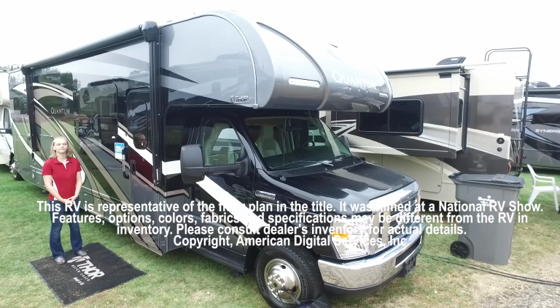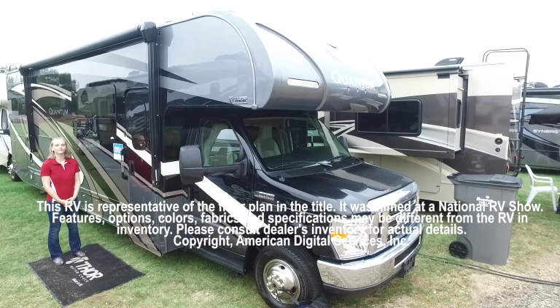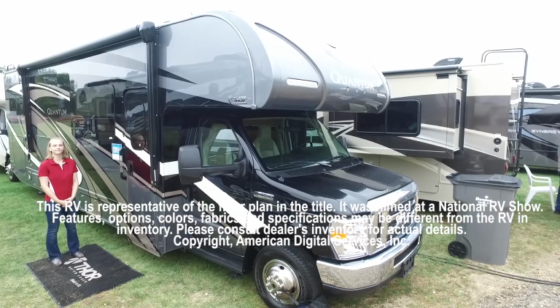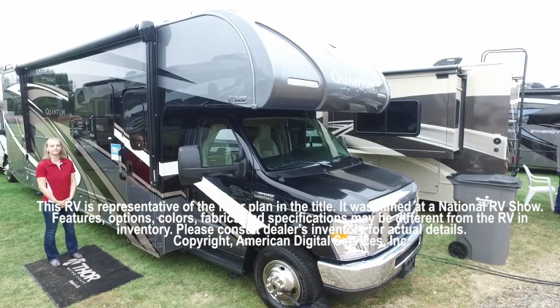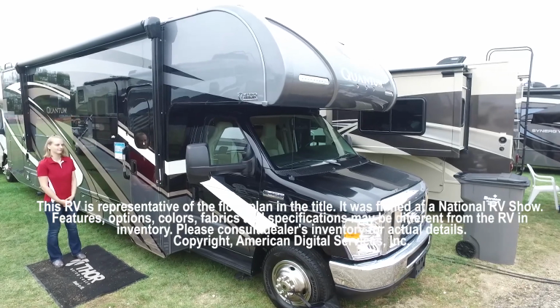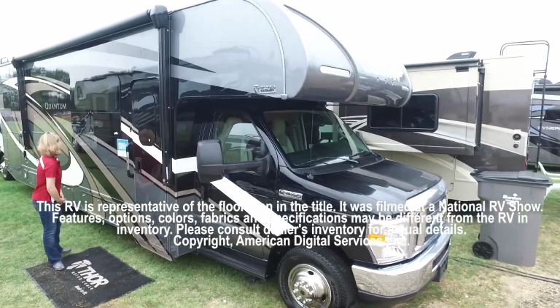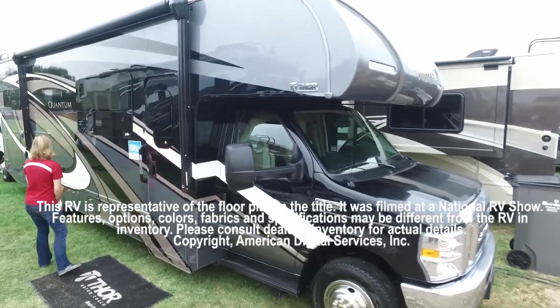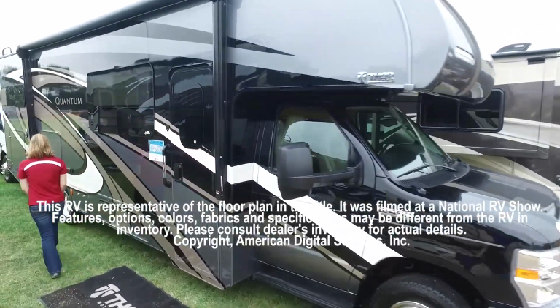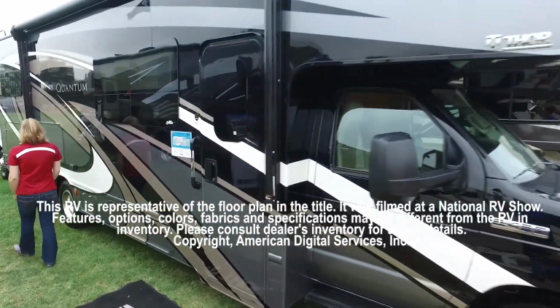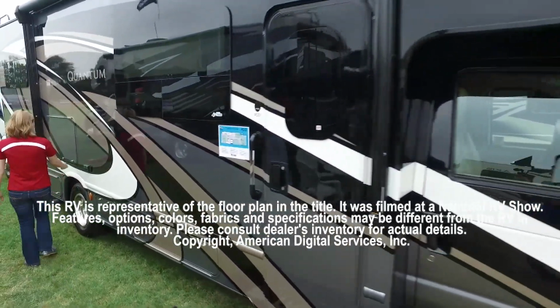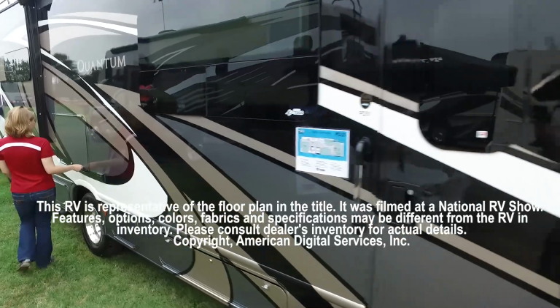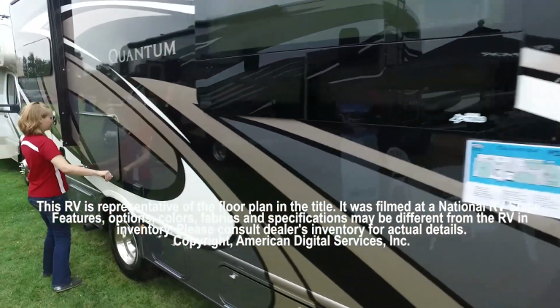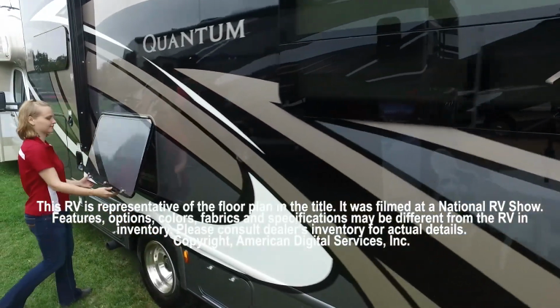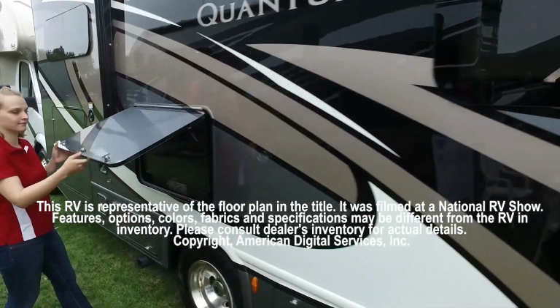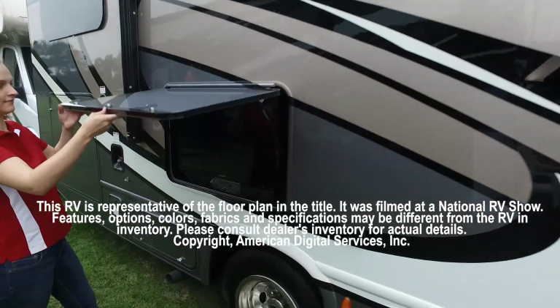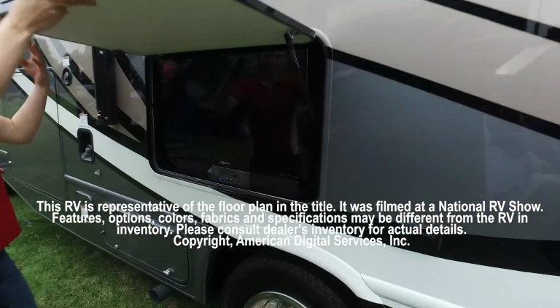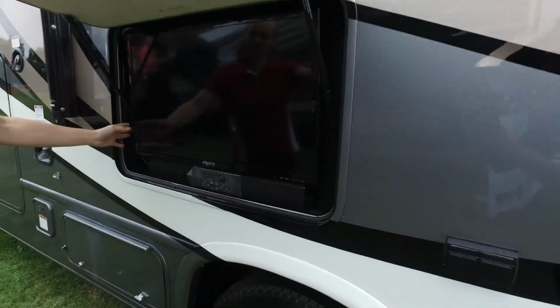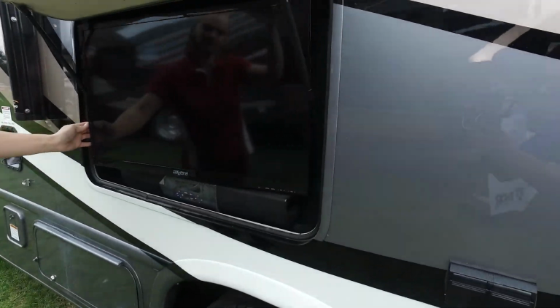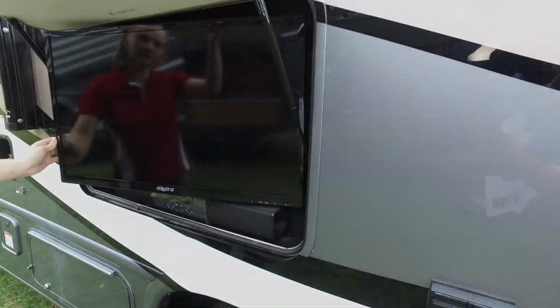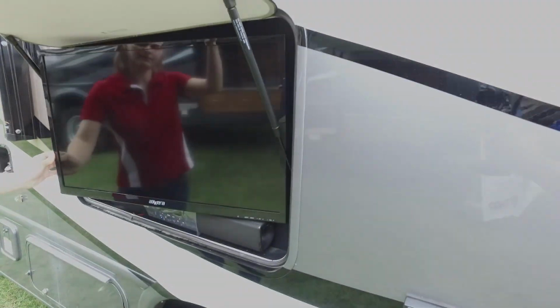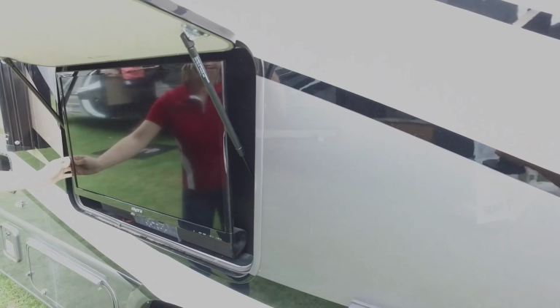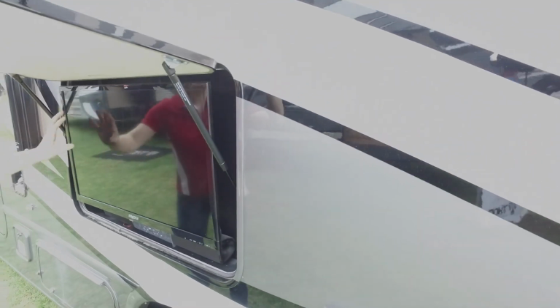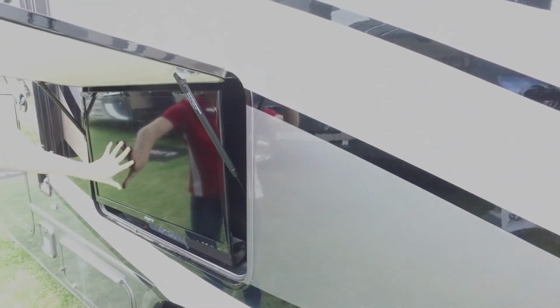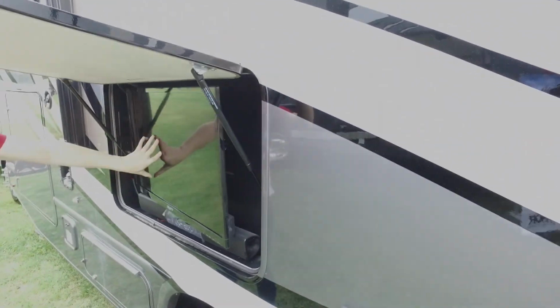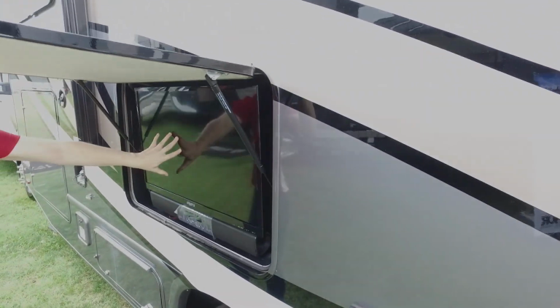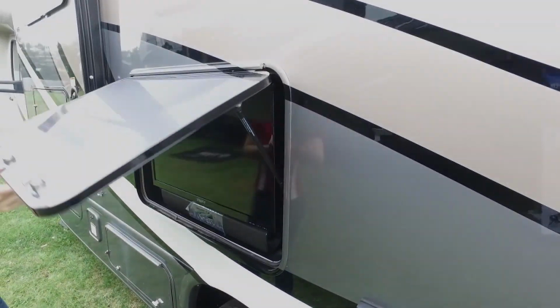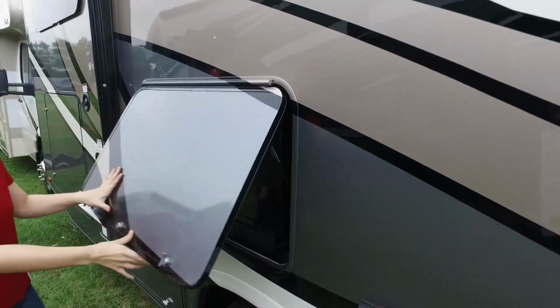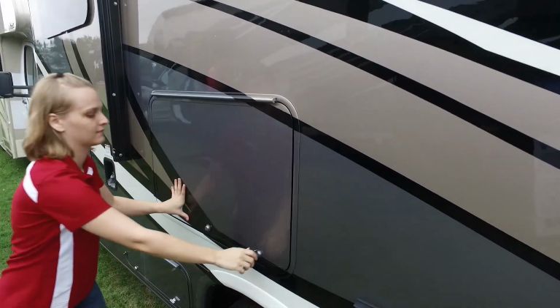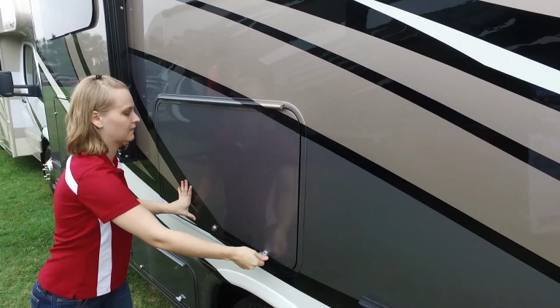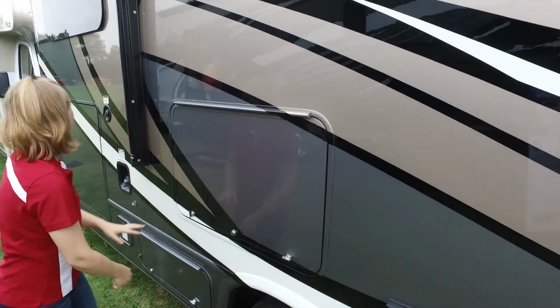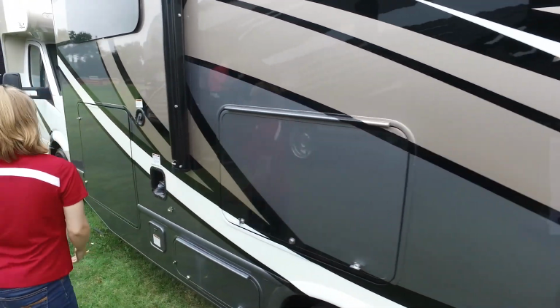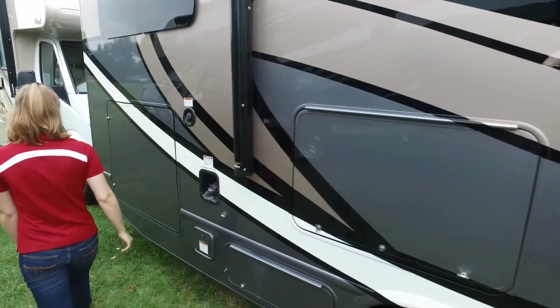This RV is representative of the floor plan made by this manufacturer. It was shot at a national RV show. The features, options, colors, fabrics, and specifications may be different from the RV in the dealer's inventory. Please consult the dealer's inventory for actual details on this RV.